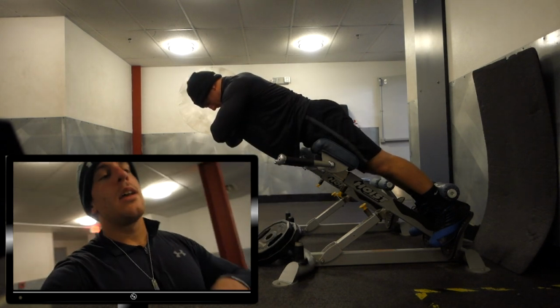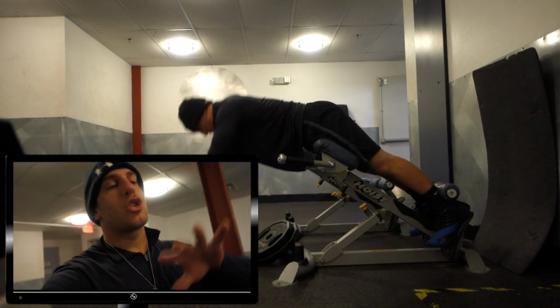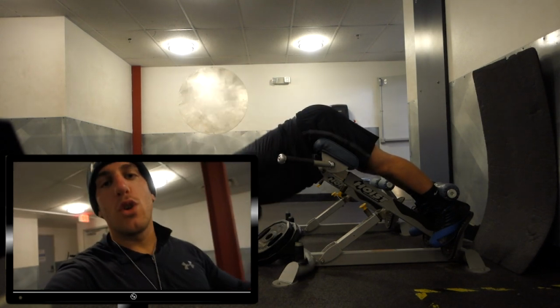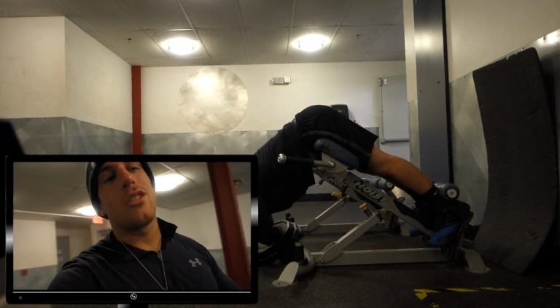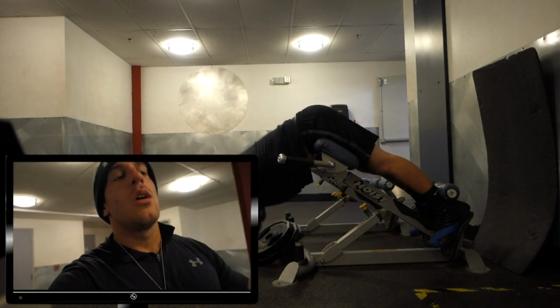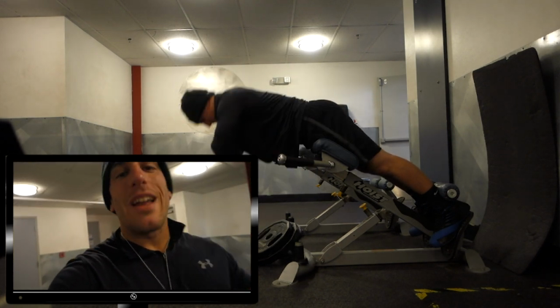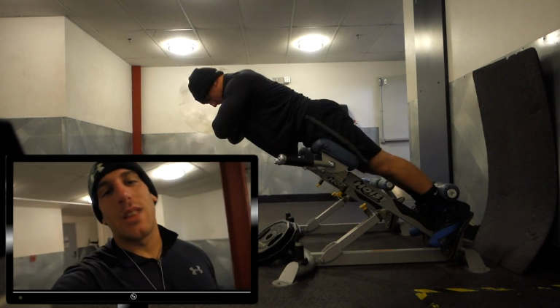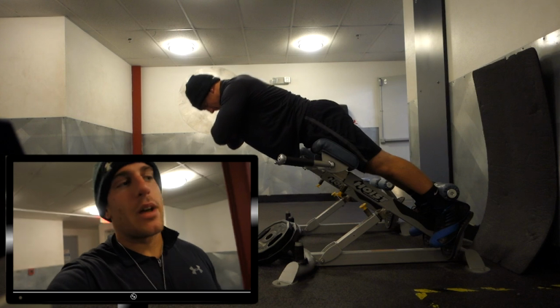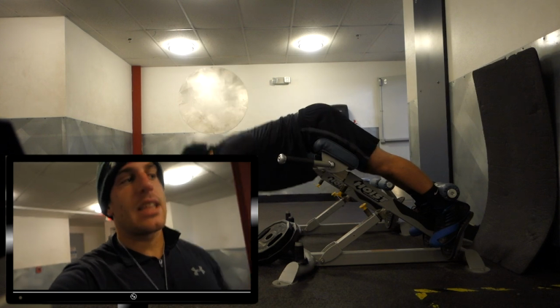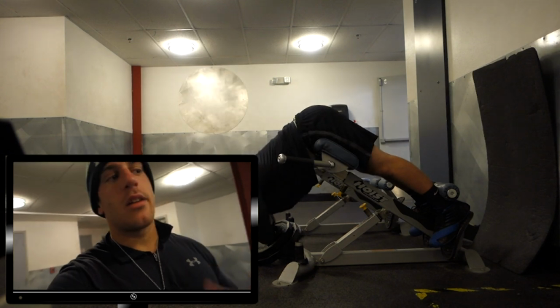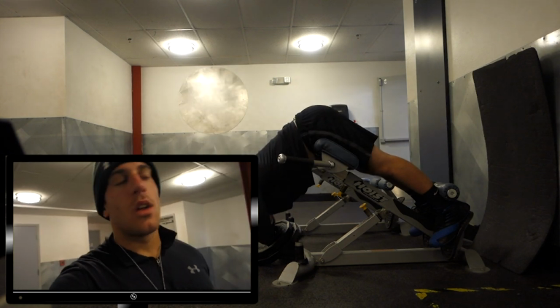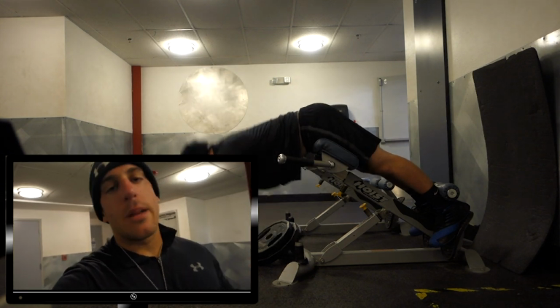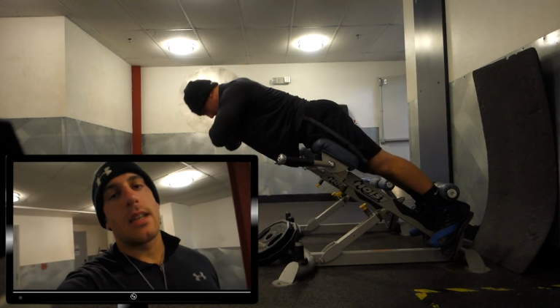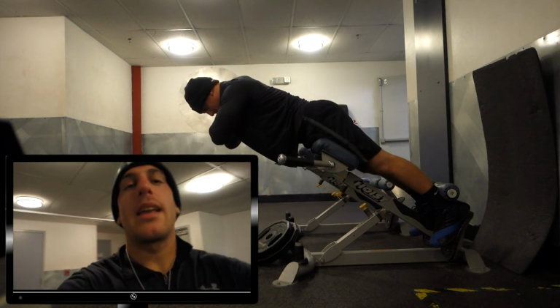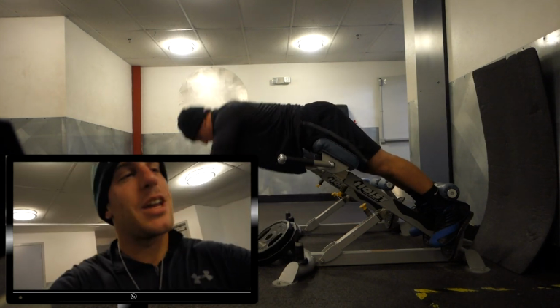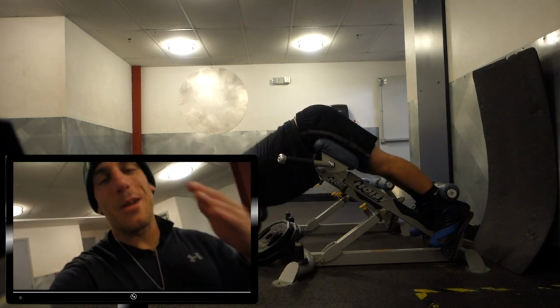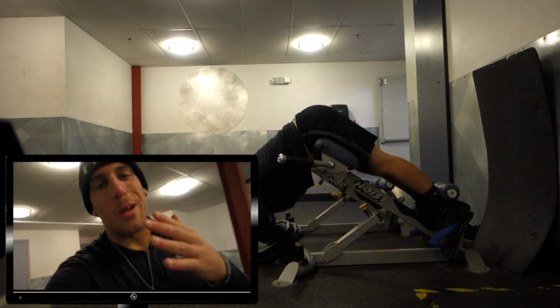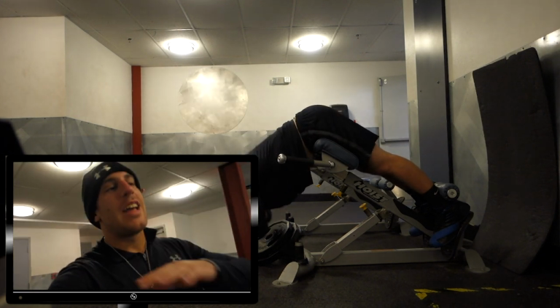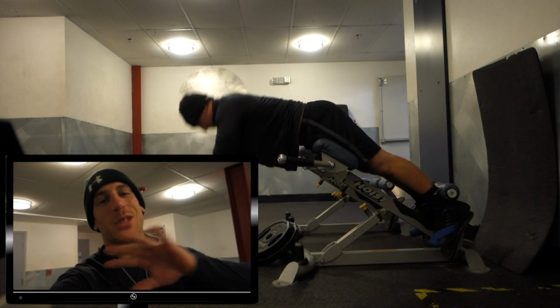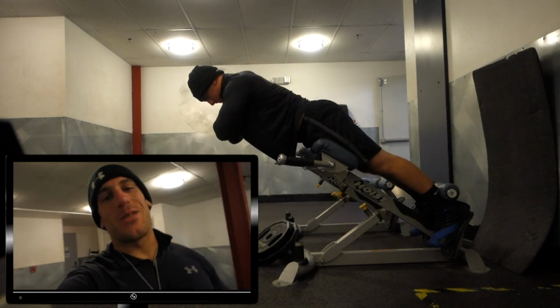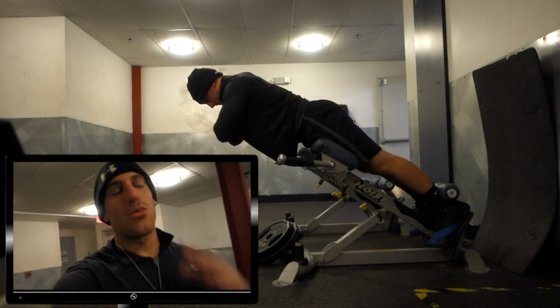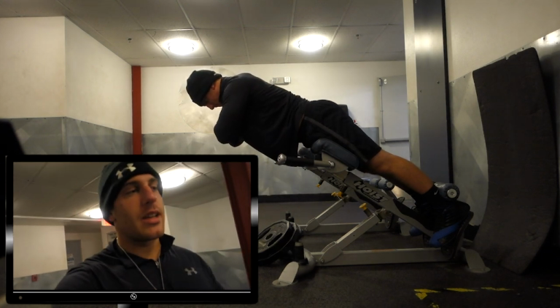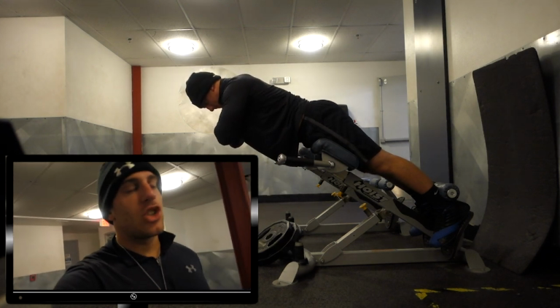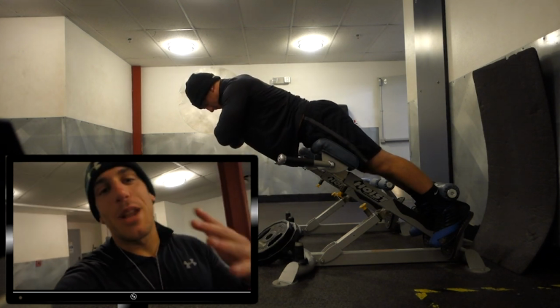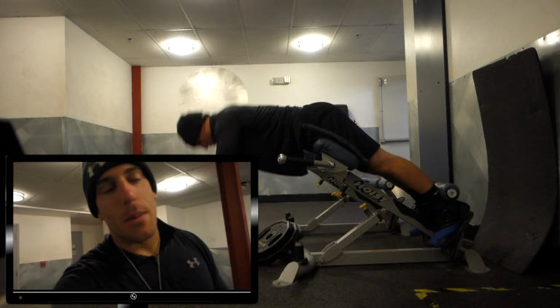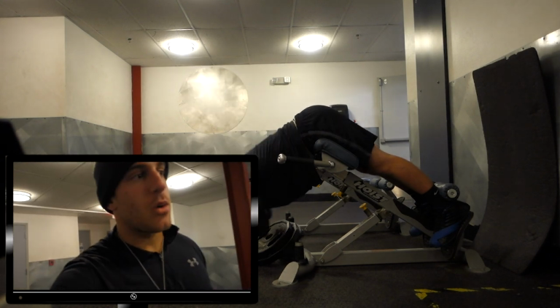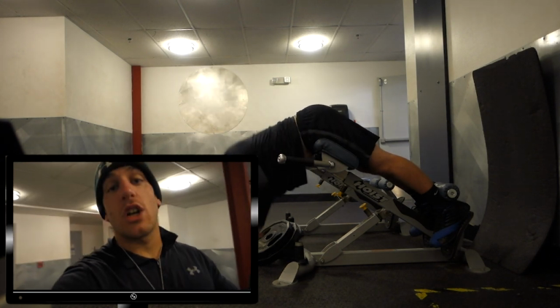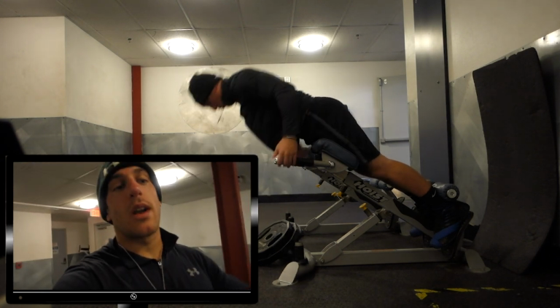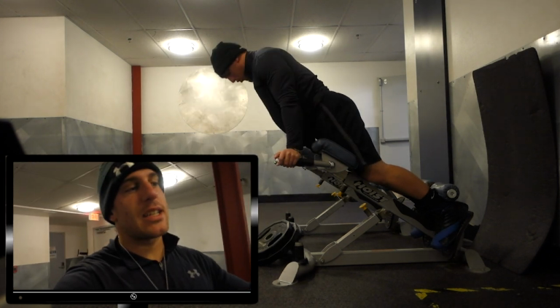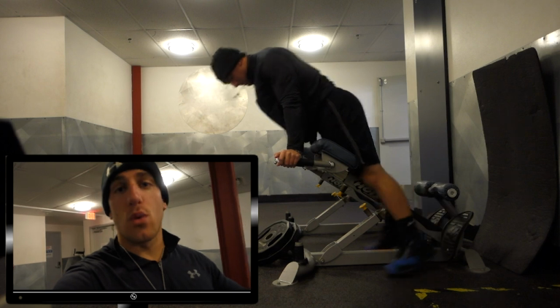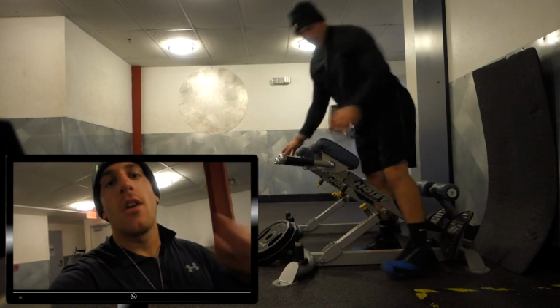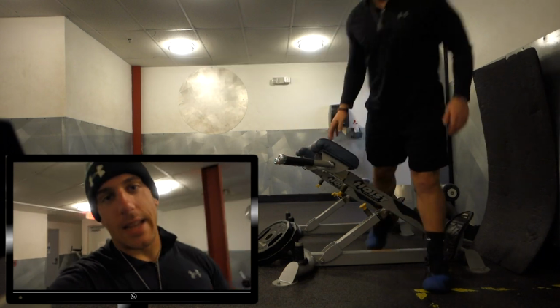I'm going to show you a few more exercises I do — maybe not every single leg day, but about 80% of the time. I'm really trying to step up my warm-up game, so here are a couple more exercises I do to warm up for leg day.